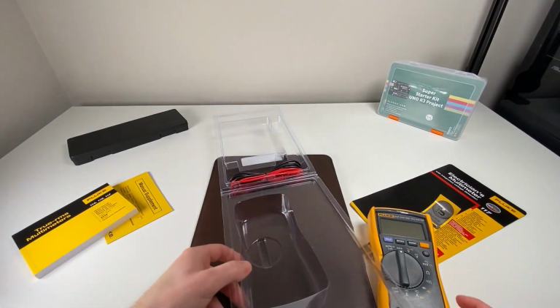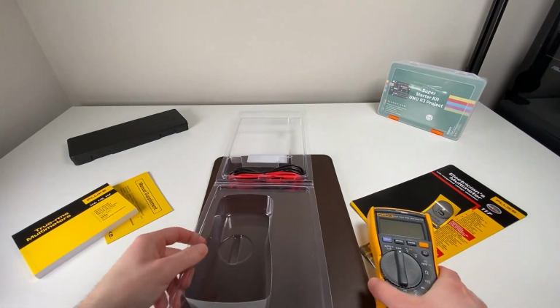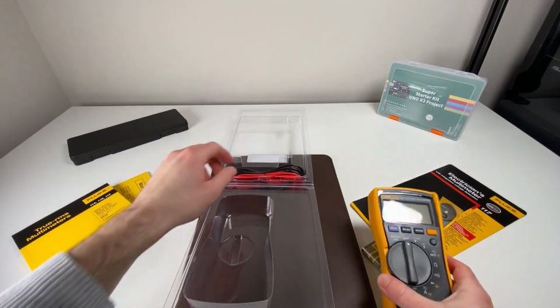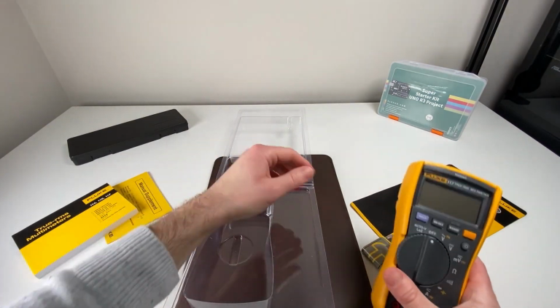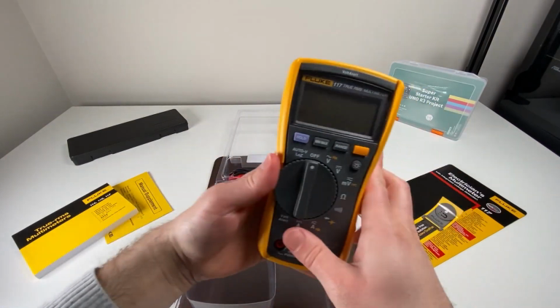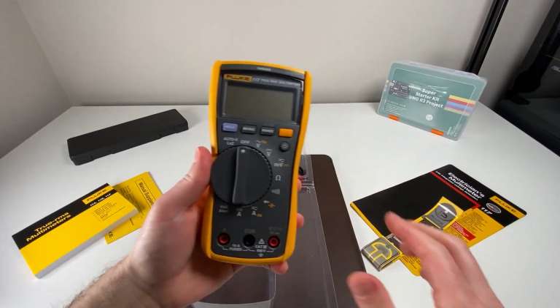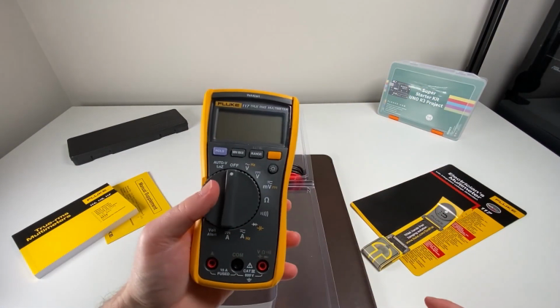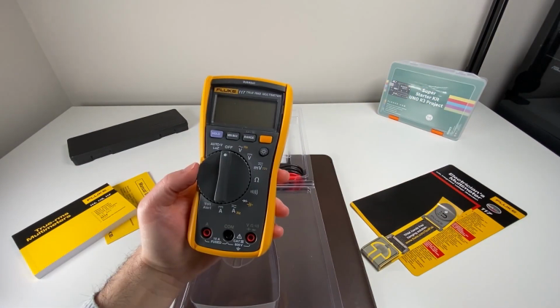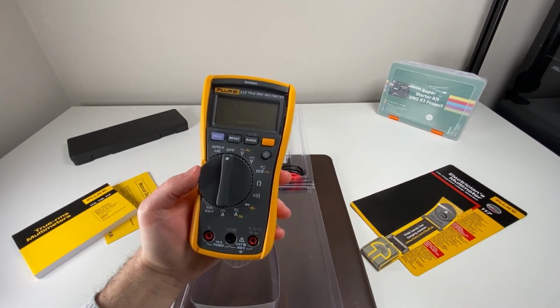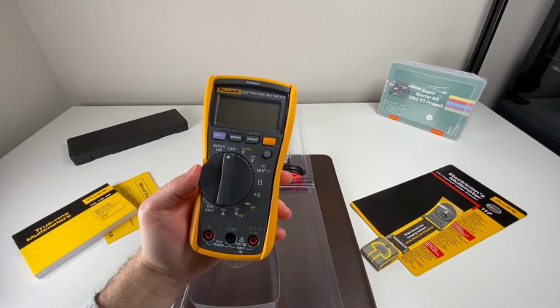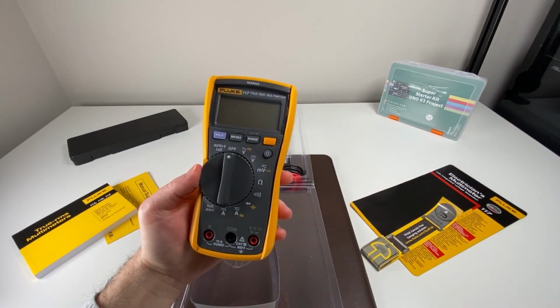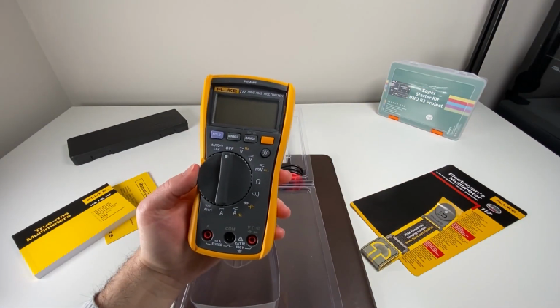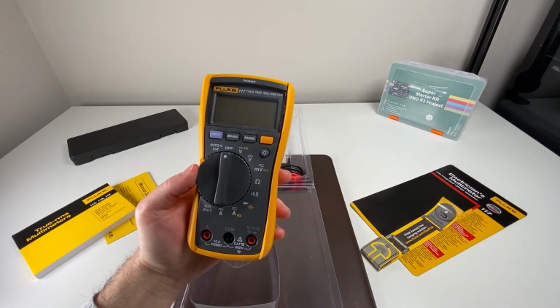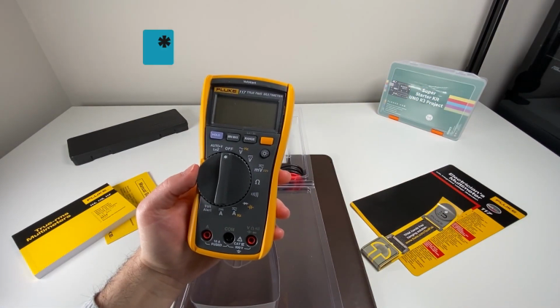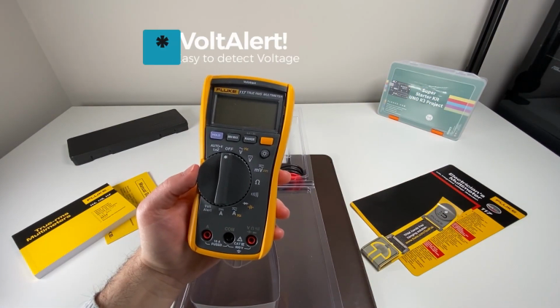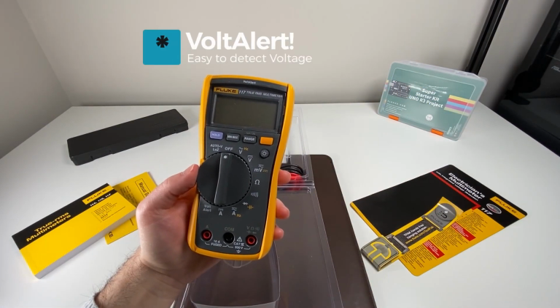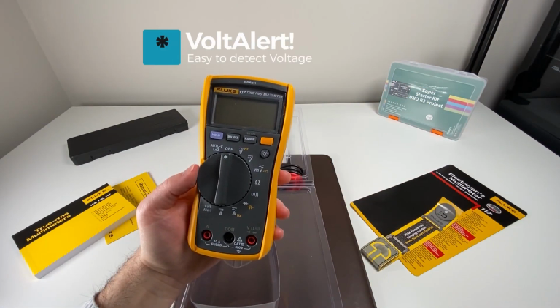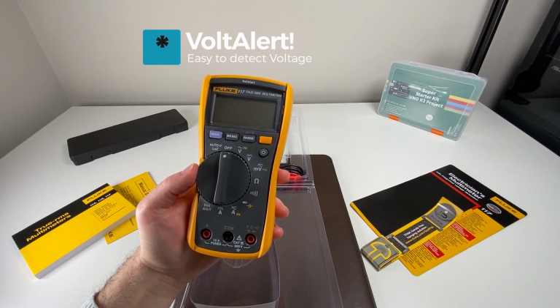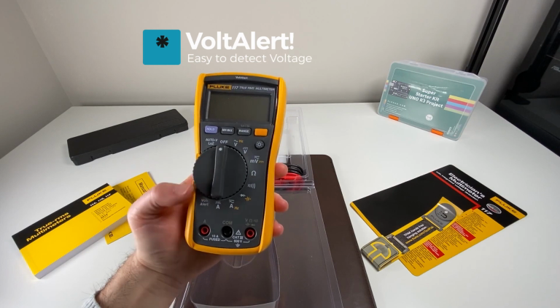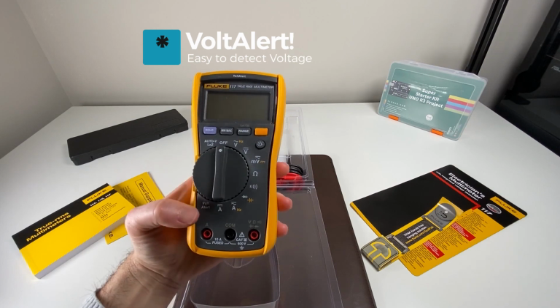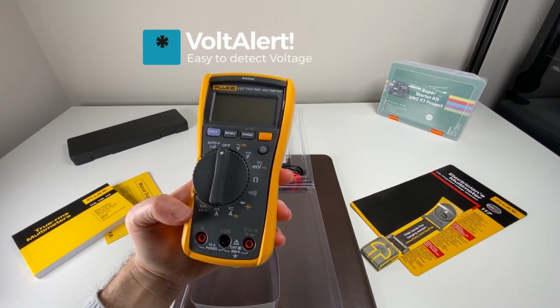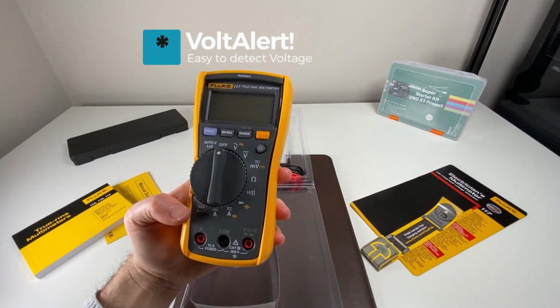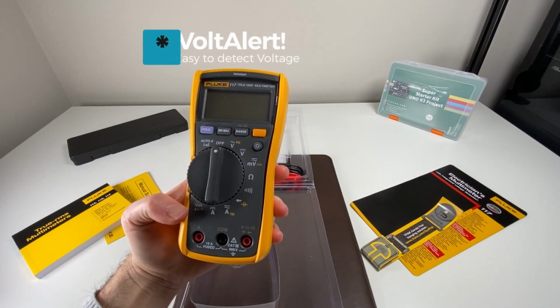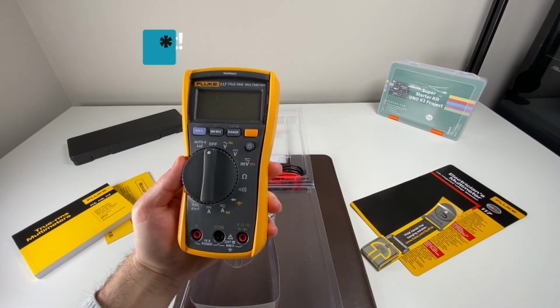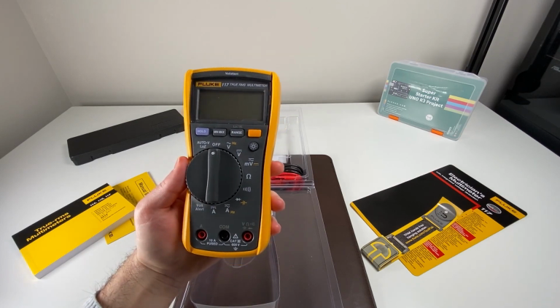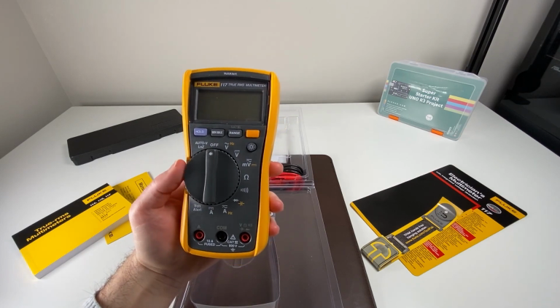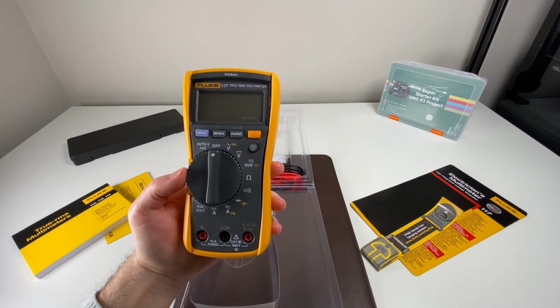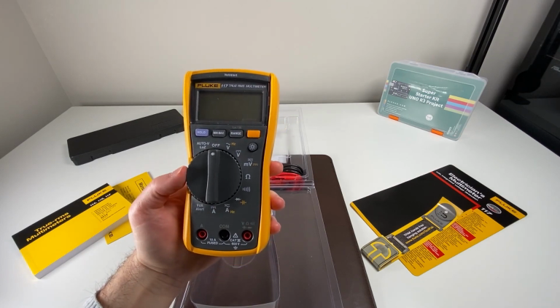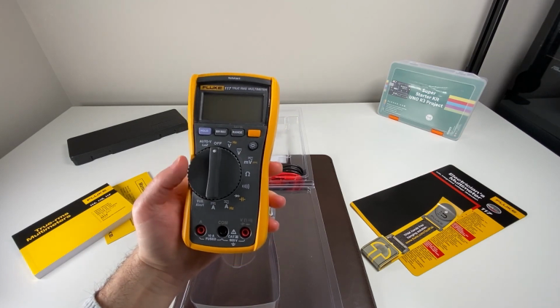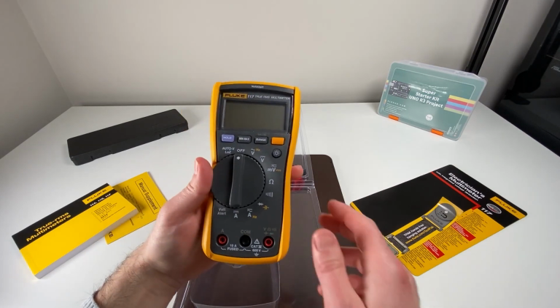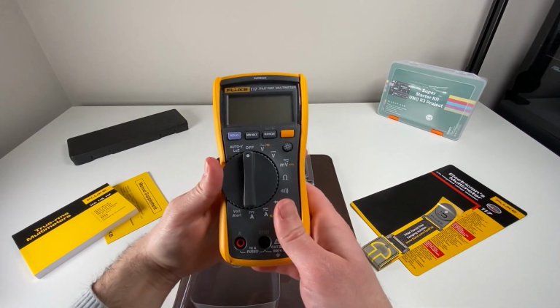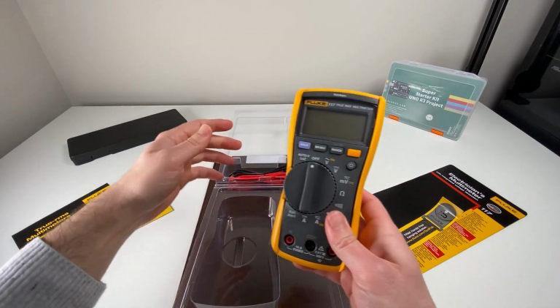What's great about this meter is that it can actually tell you if there's a voltage around with their Volt Alert feature, right here in this setting — even if you're not using the leads. We'll take a look at that in a bit.